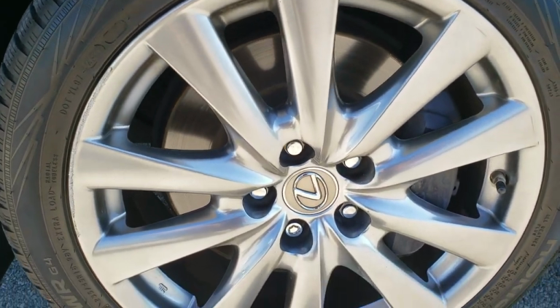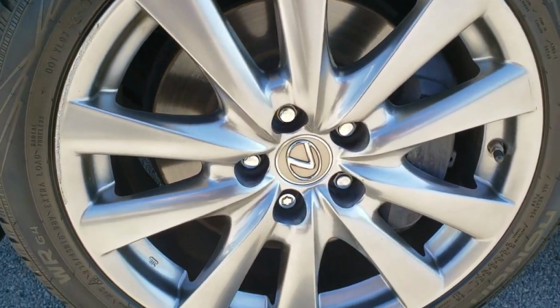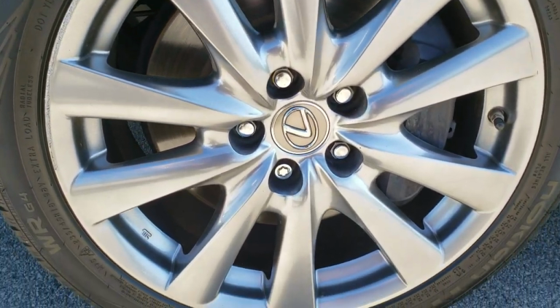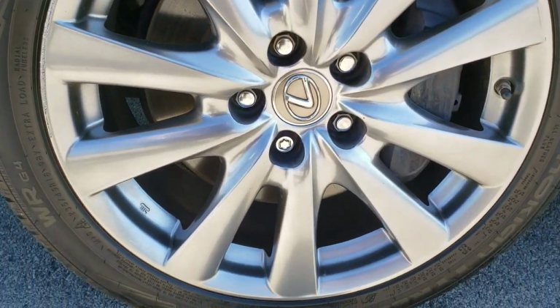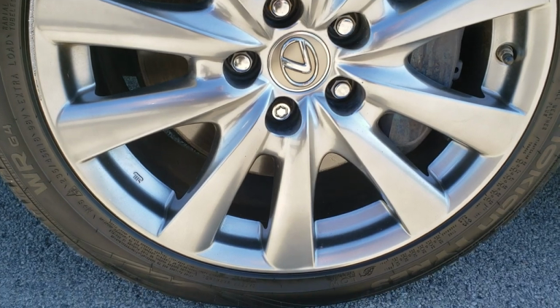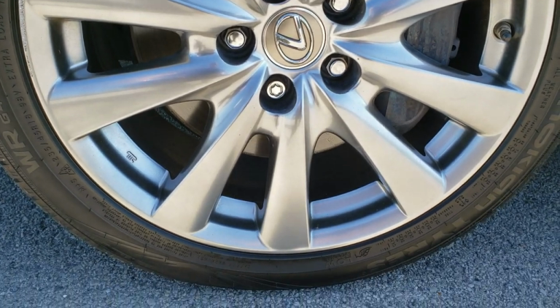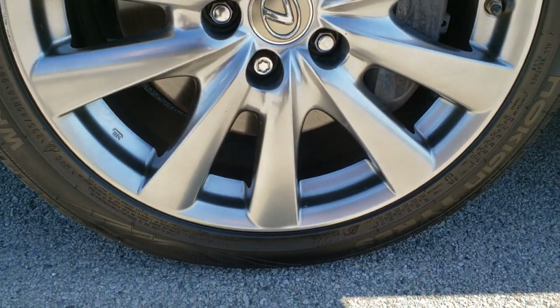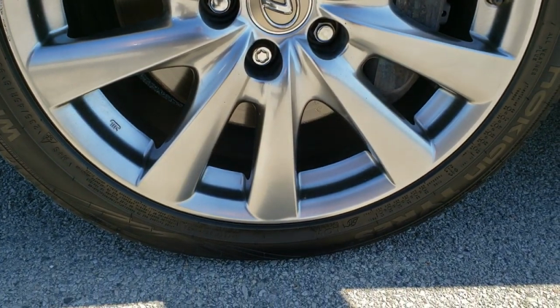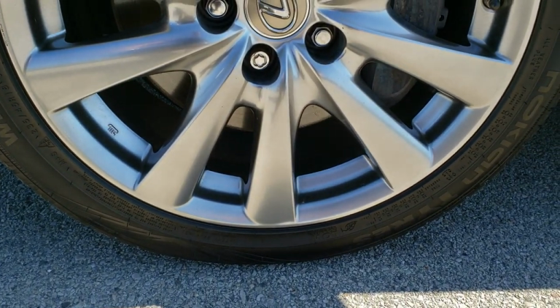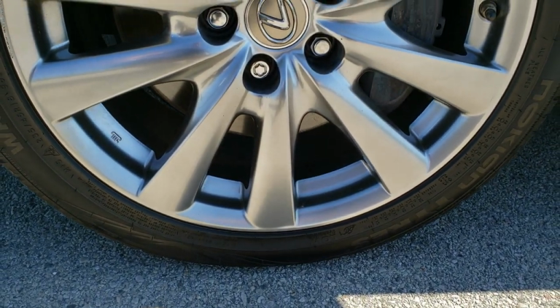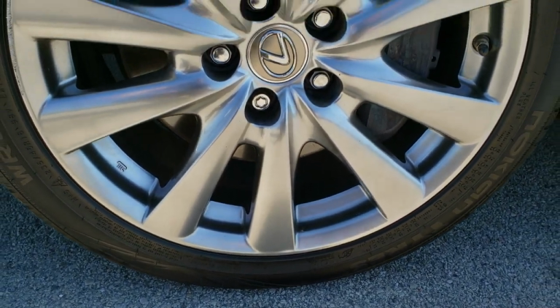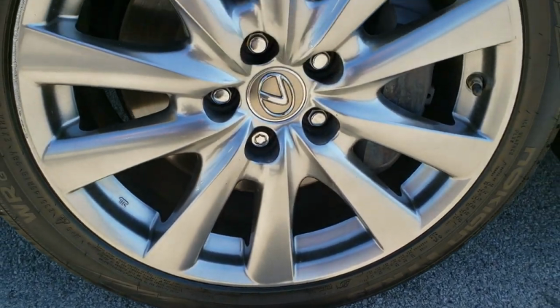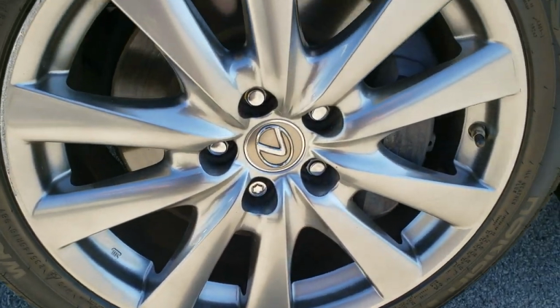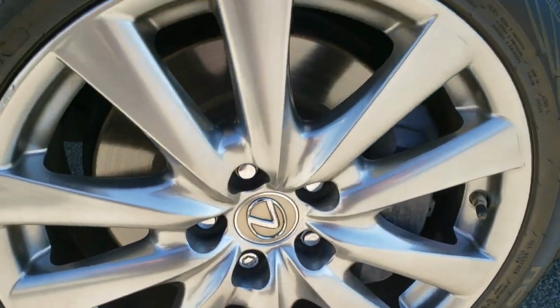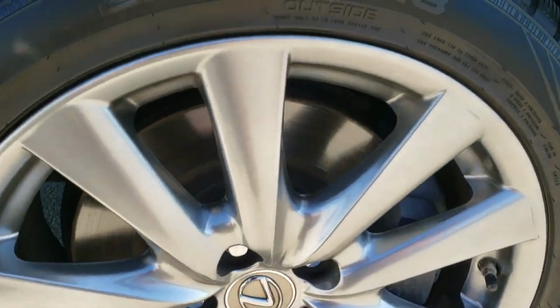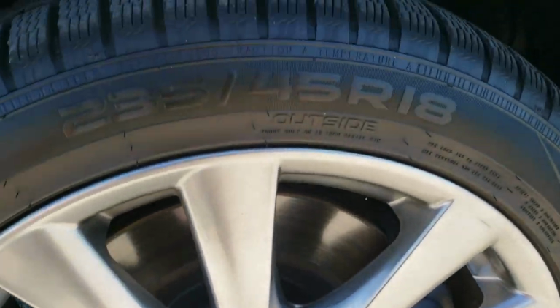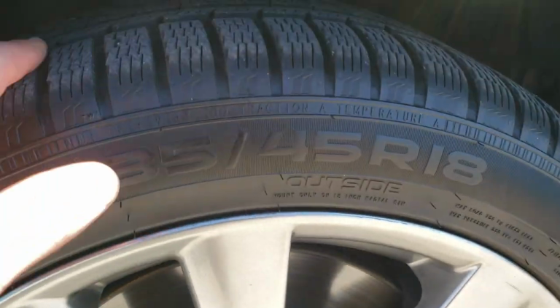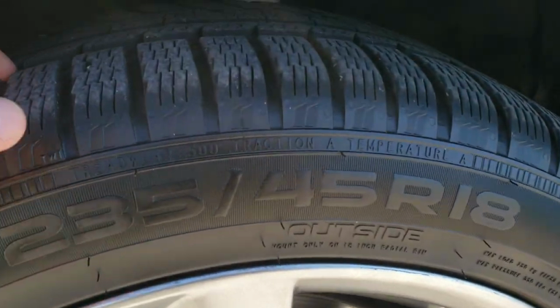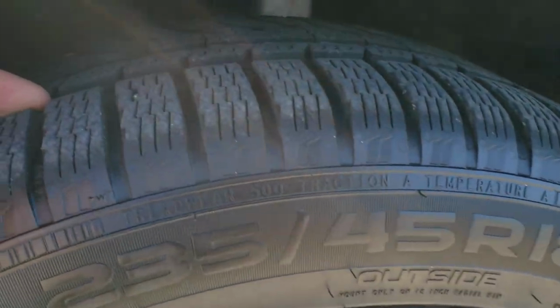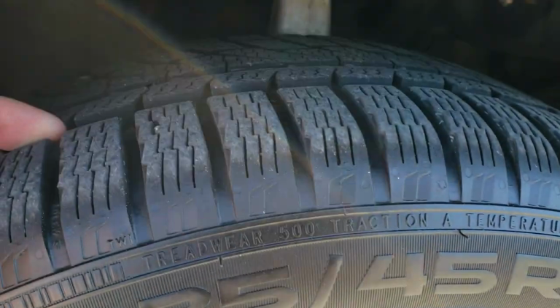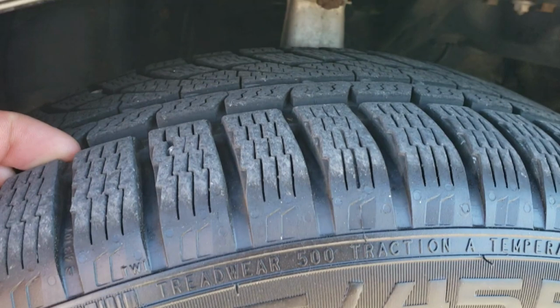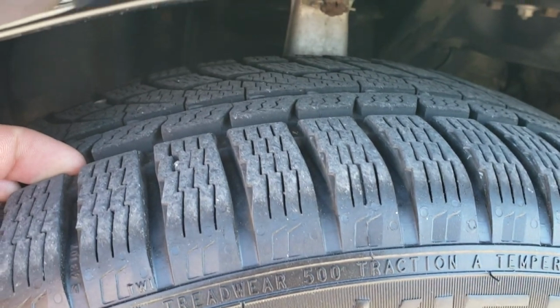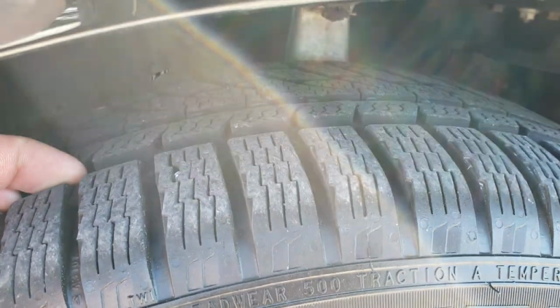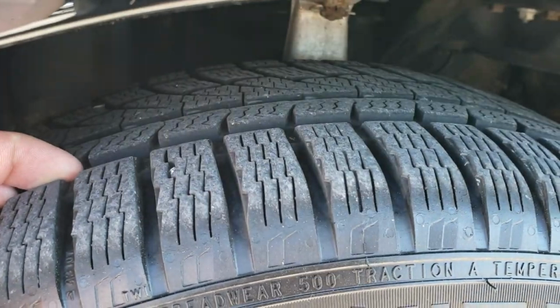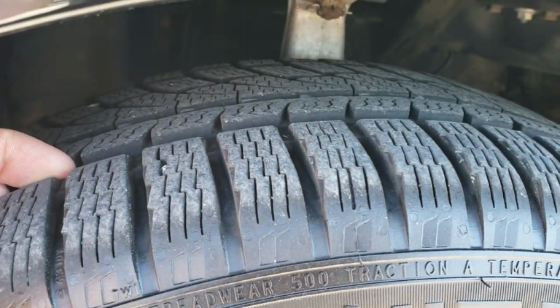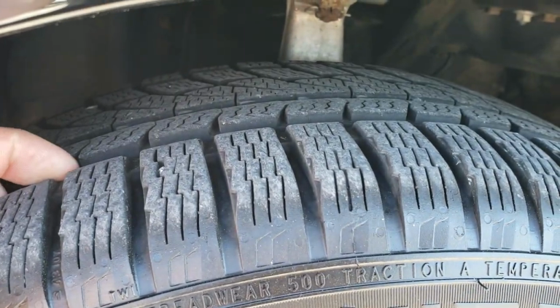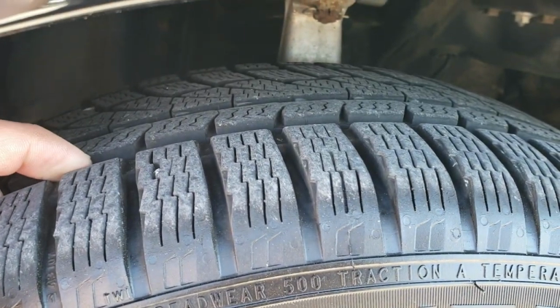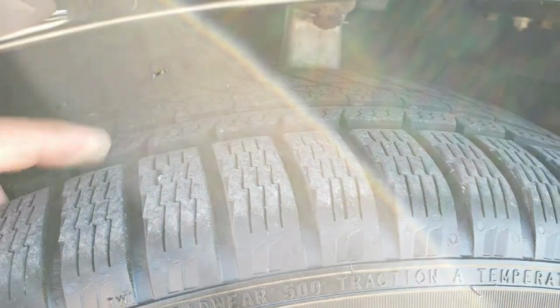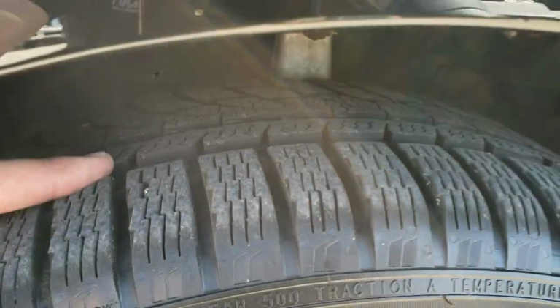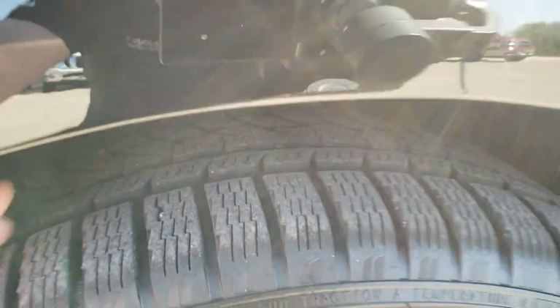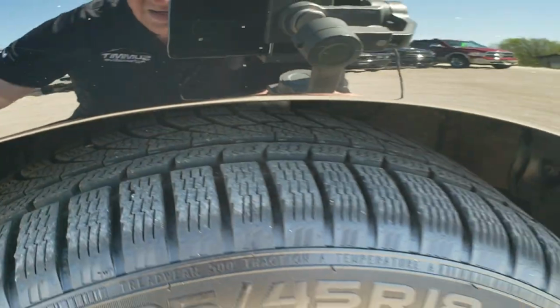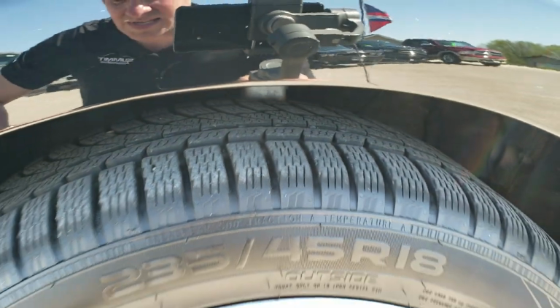It comes with painted alloy rims and Nokian 235/45 R18 tires. These tires have a lot of good tread left on them — I'd say probably 80 to 90 percent.